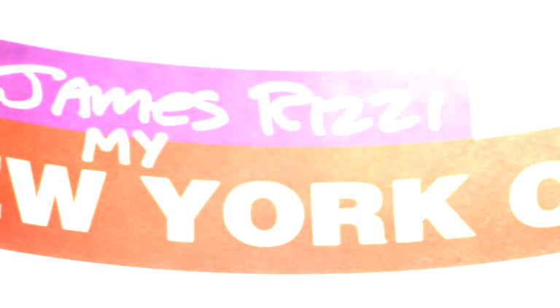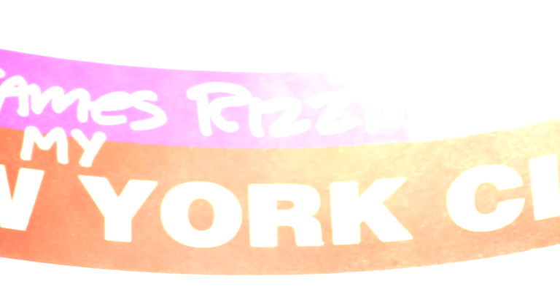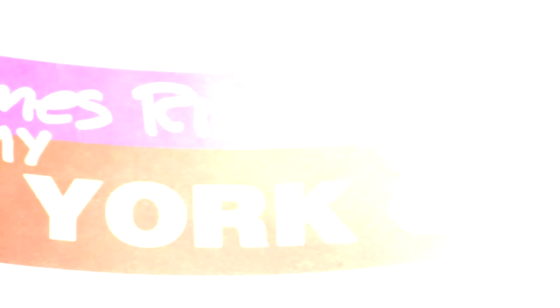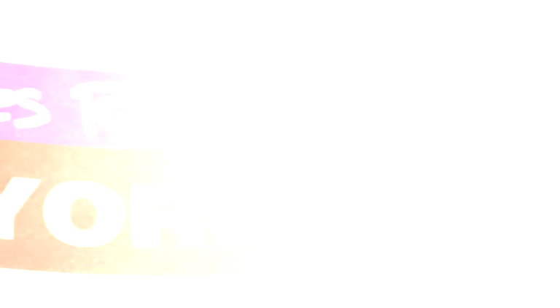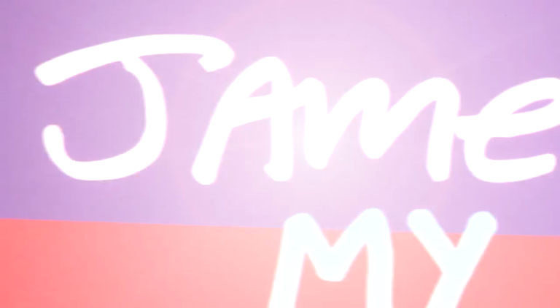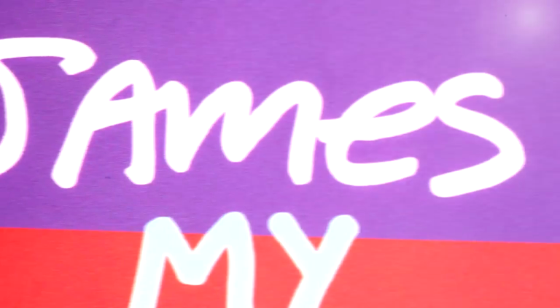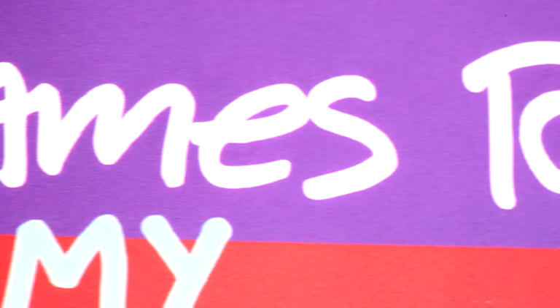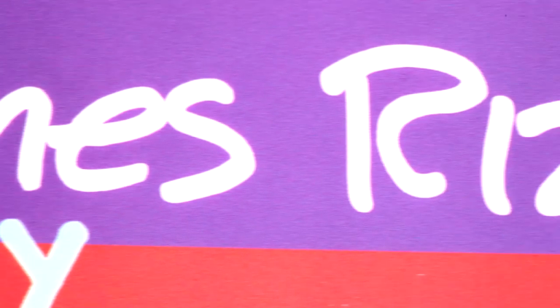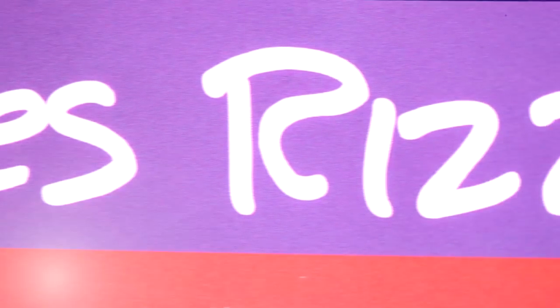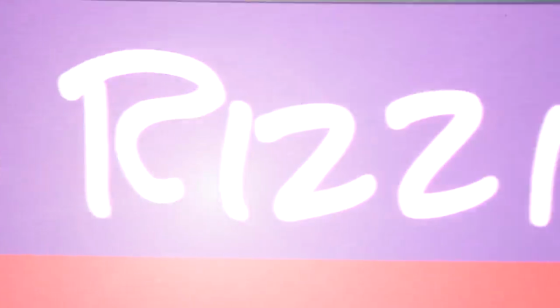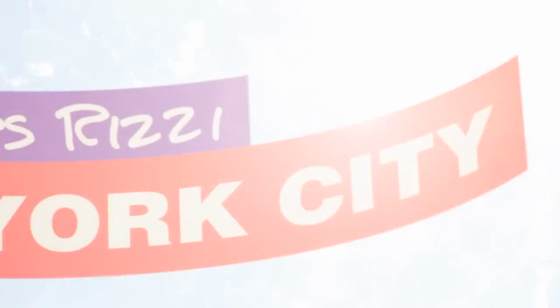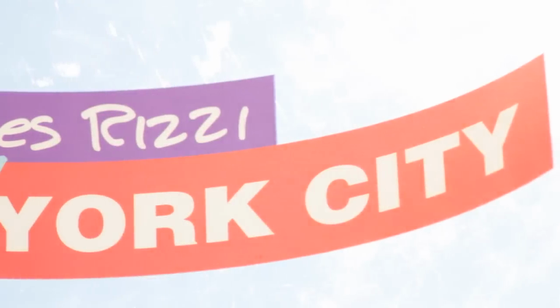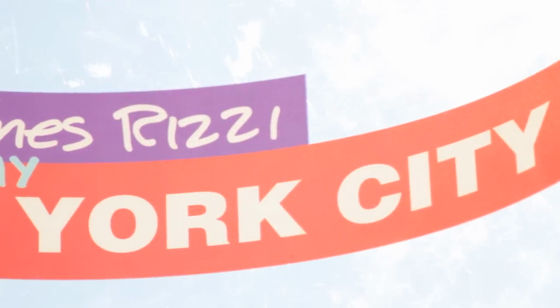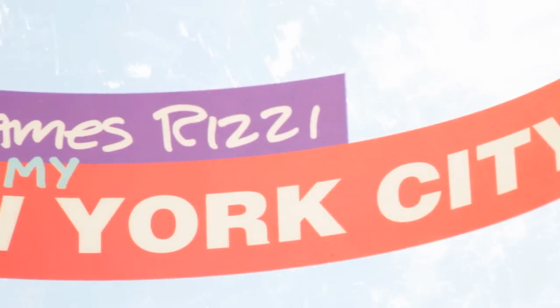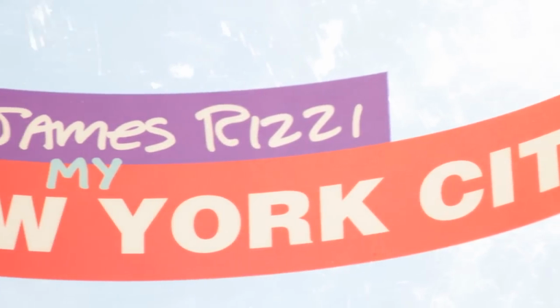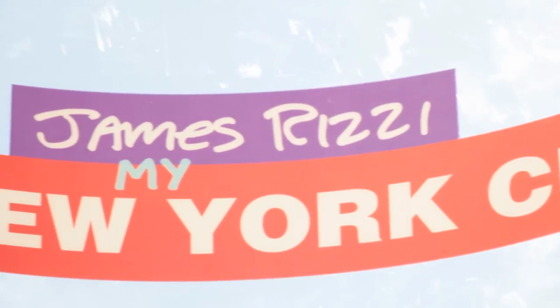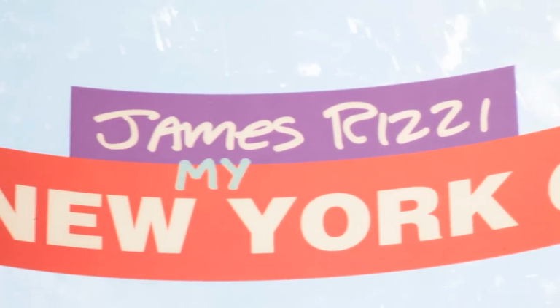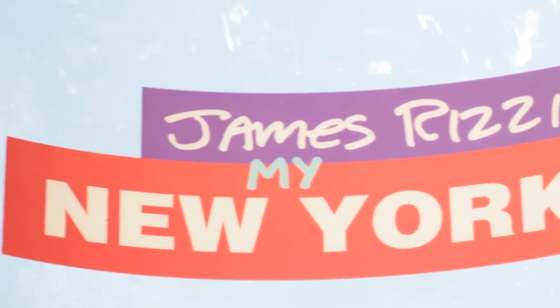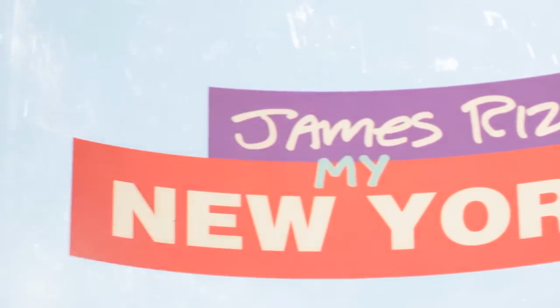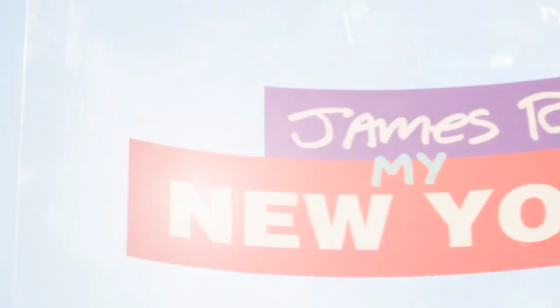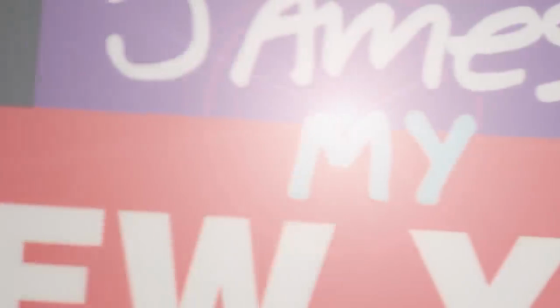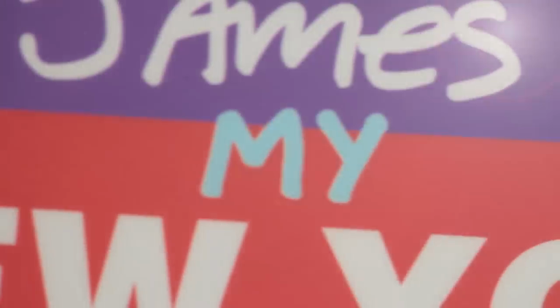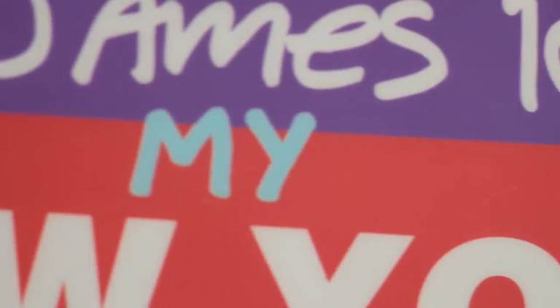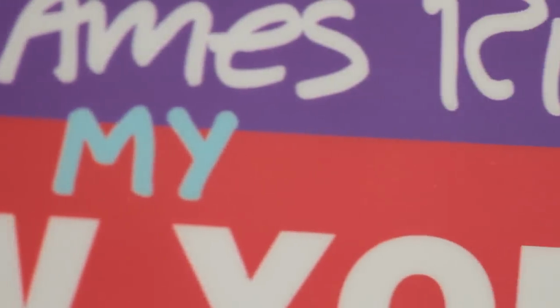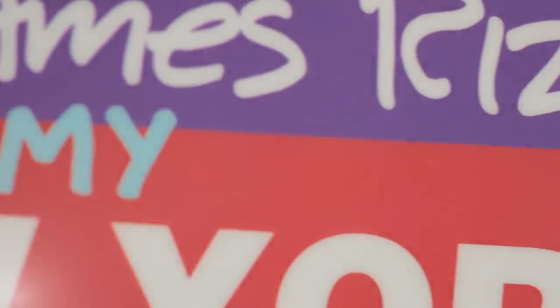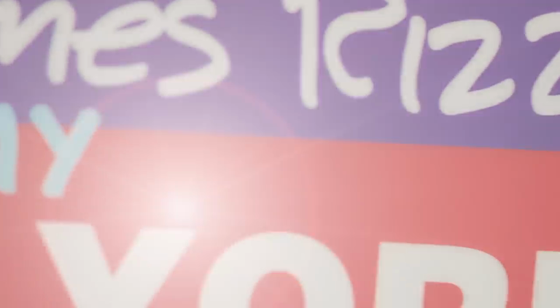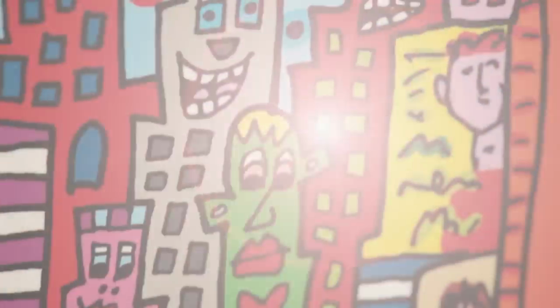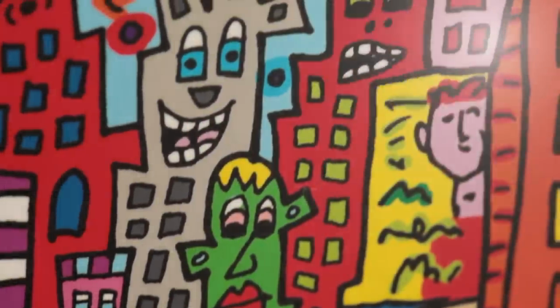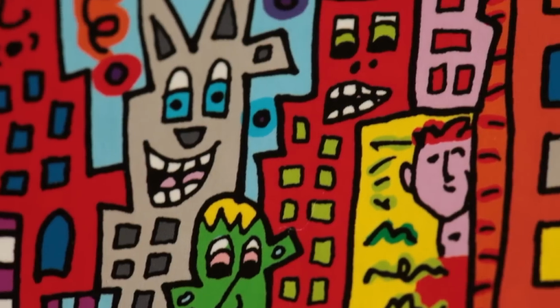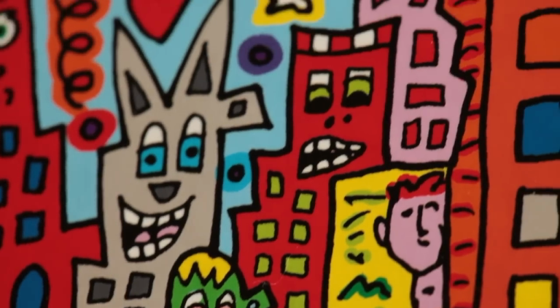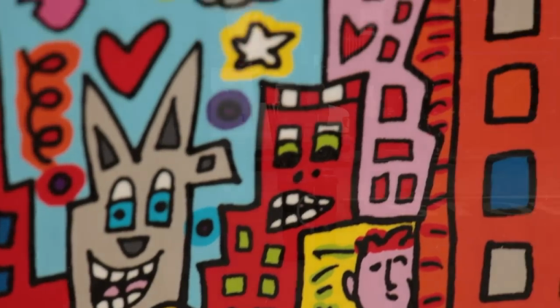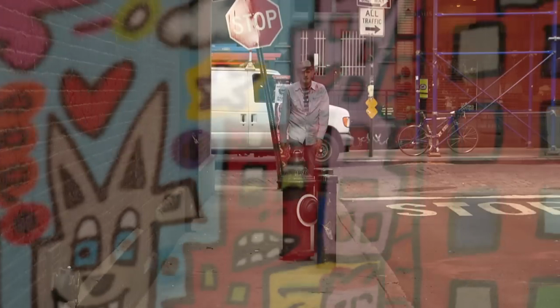My name is James Rizzi. I'm an artist living here in New York City and I am very happy and proud to have done this guidebook for New York City.